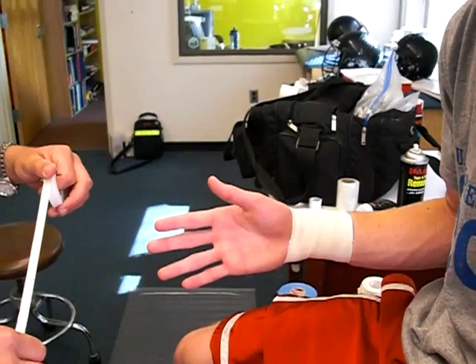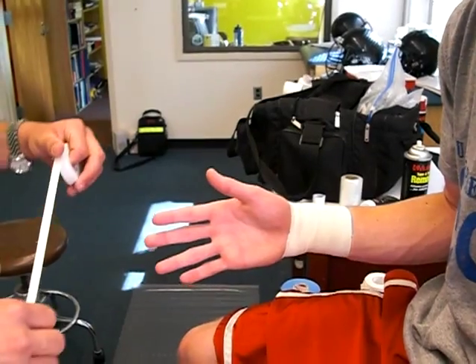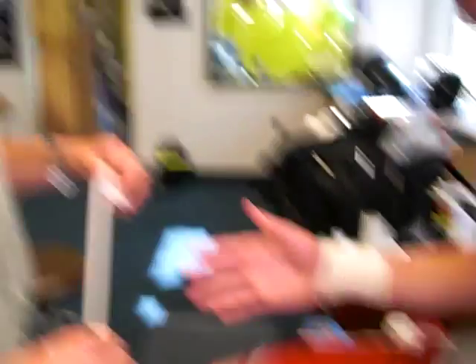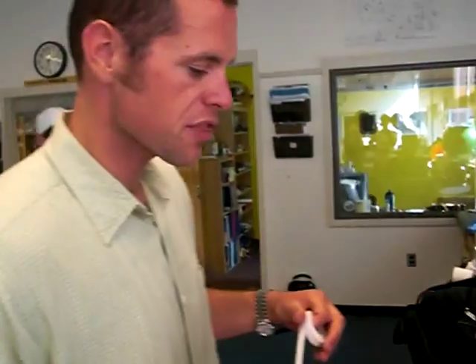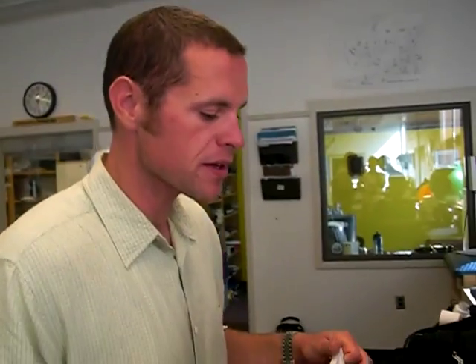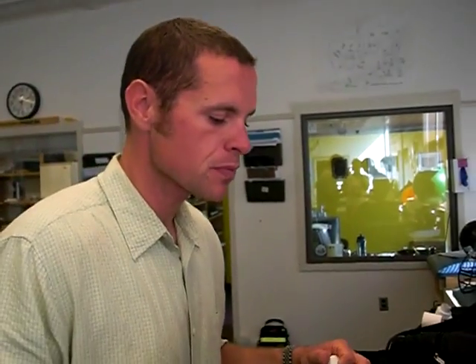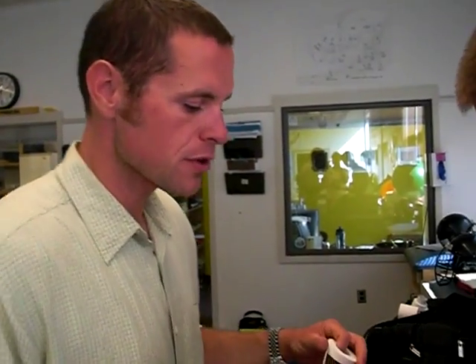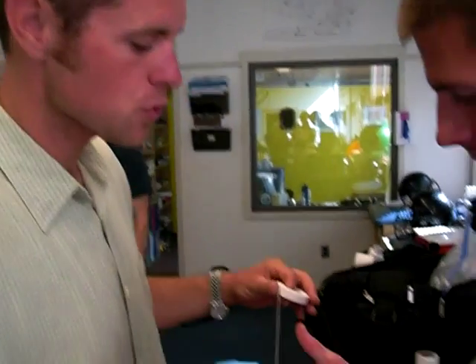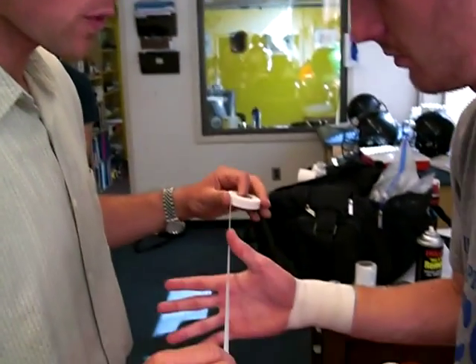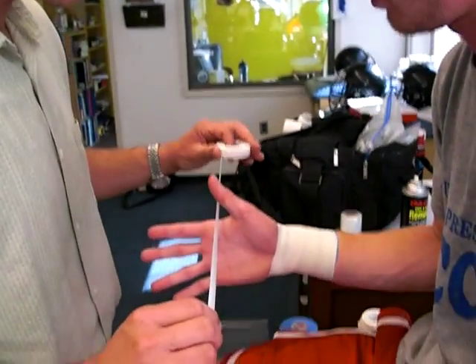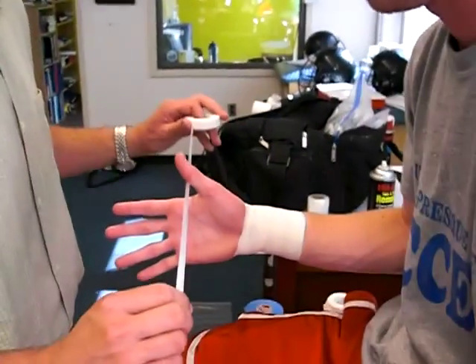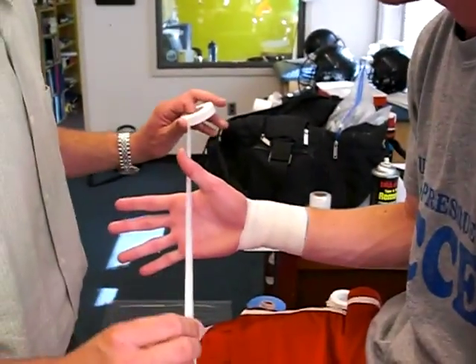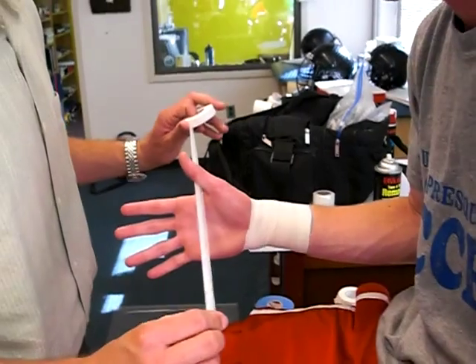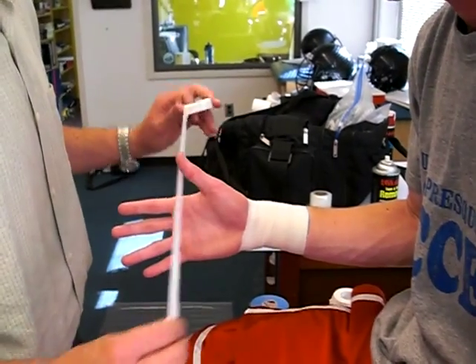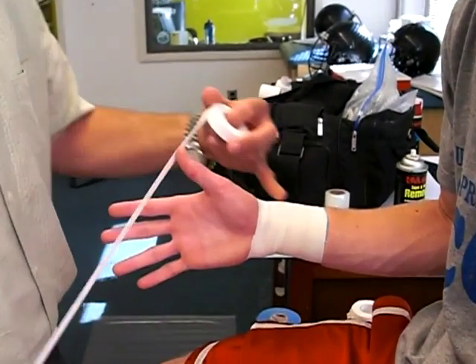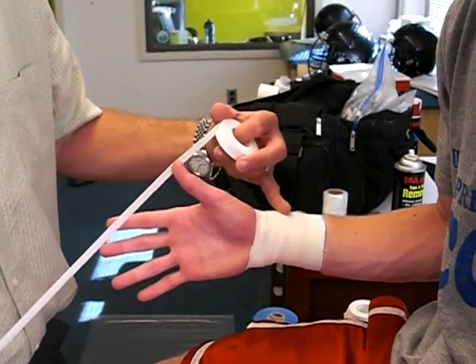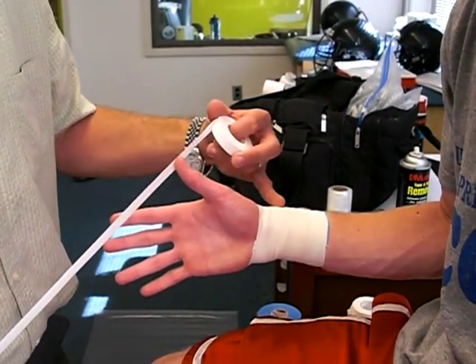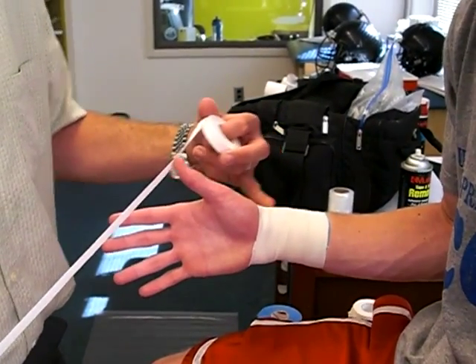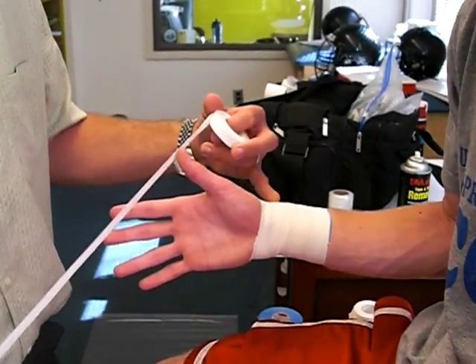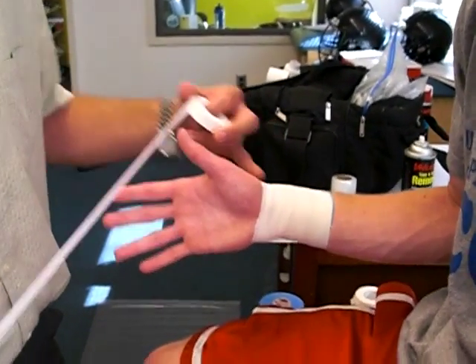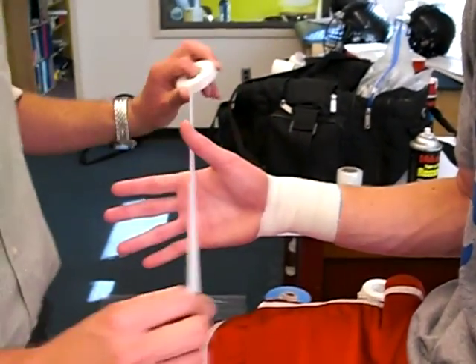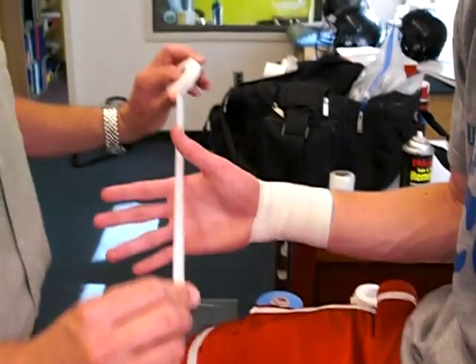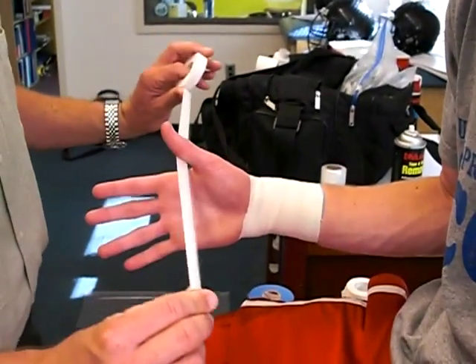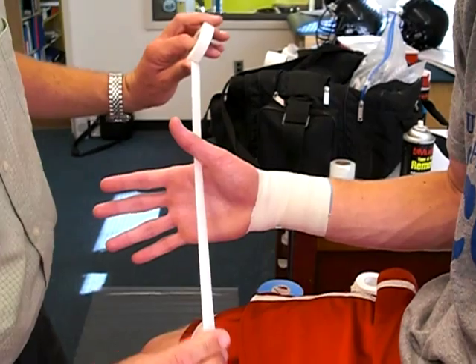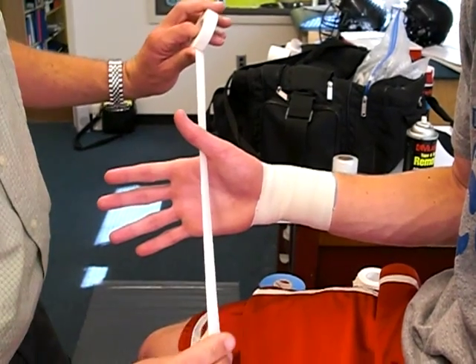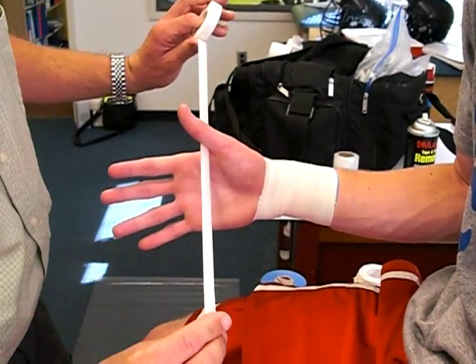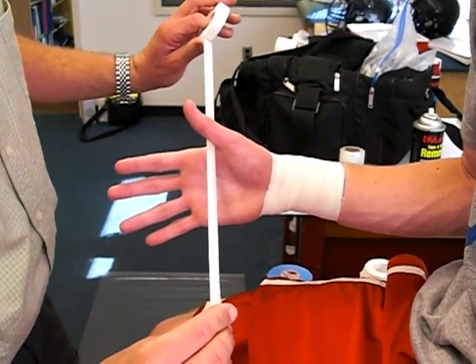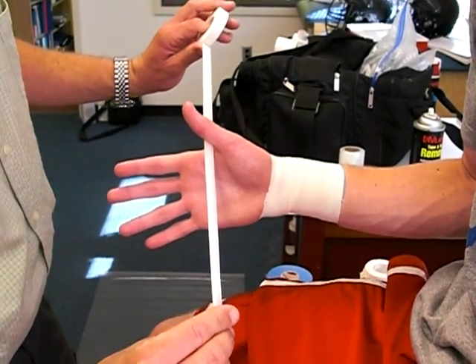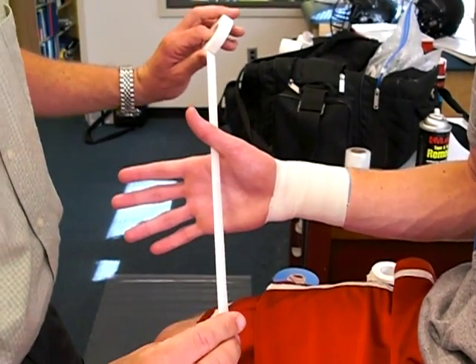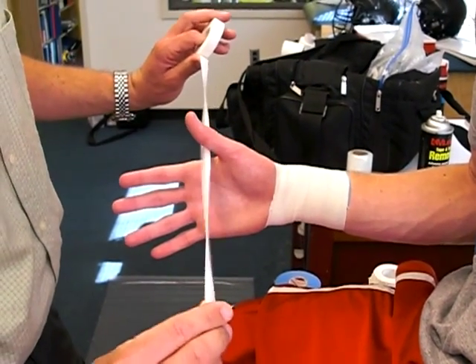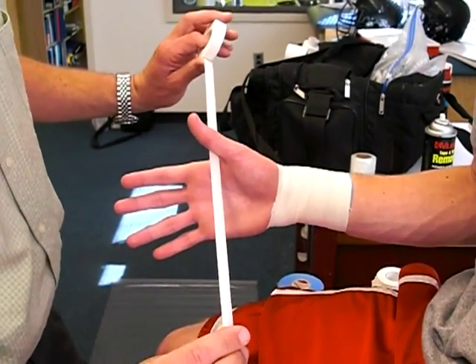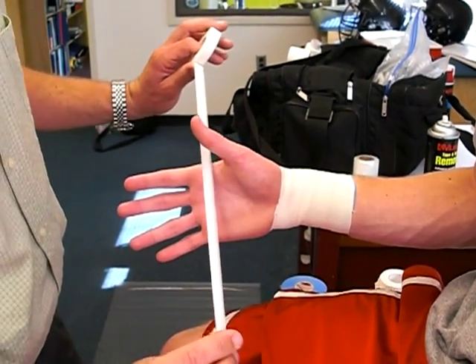The next one is going to be a thumb spike up. We're going to show two different ways you can do this. The first one is you're going to apply stirrup anchors right here. The closer you are to the joint, the better stability you're going to have for the joint.